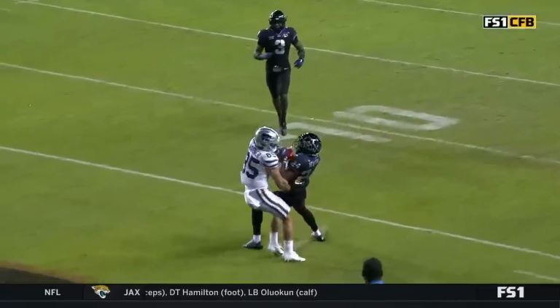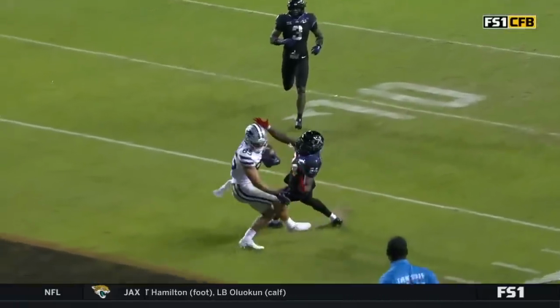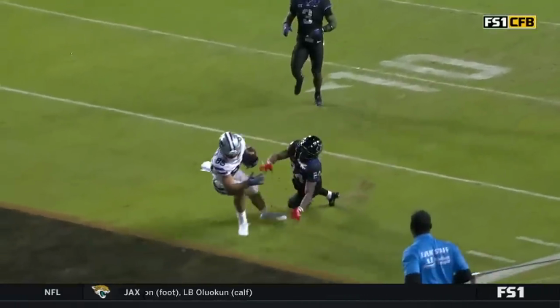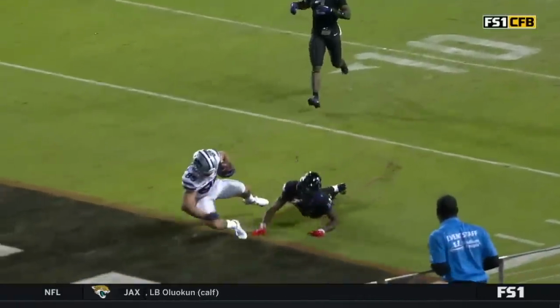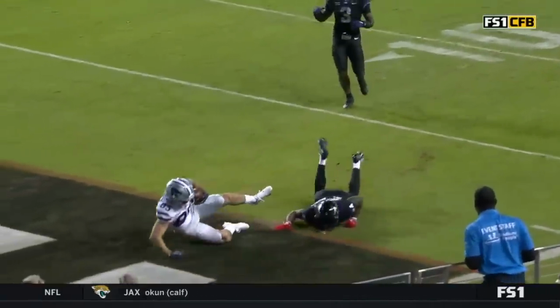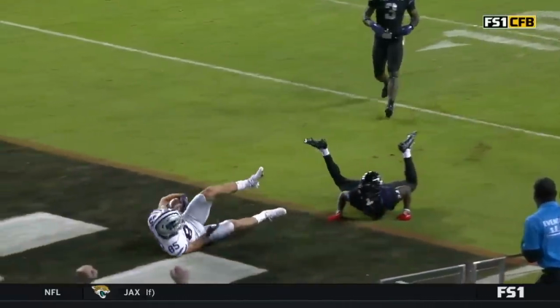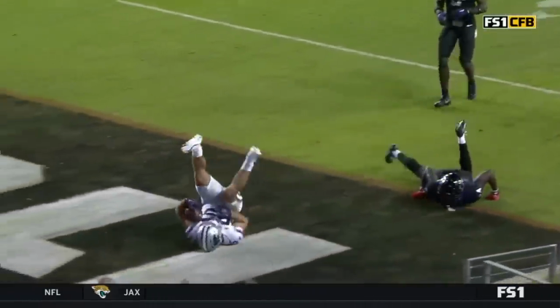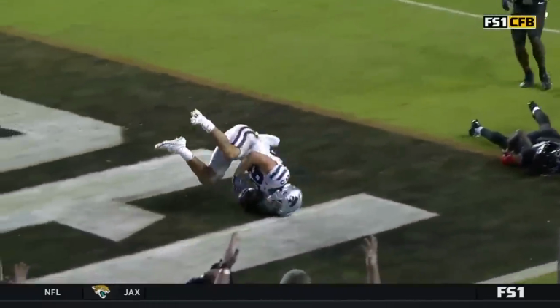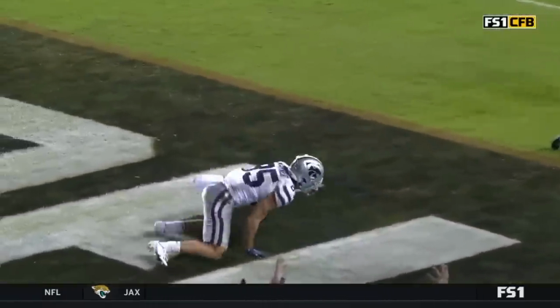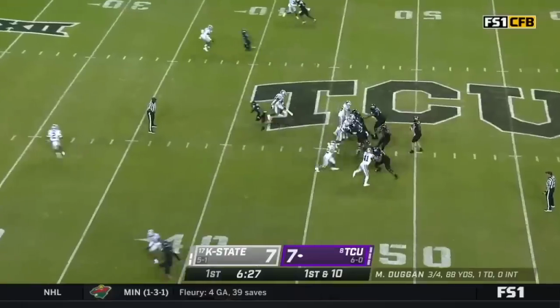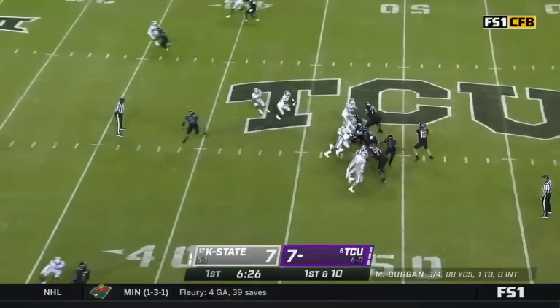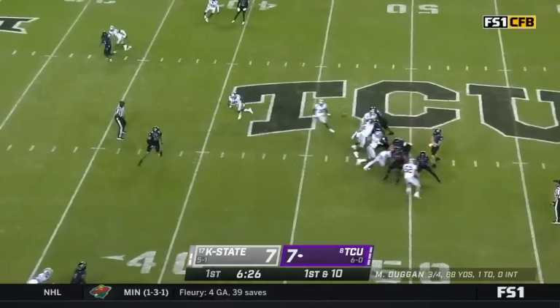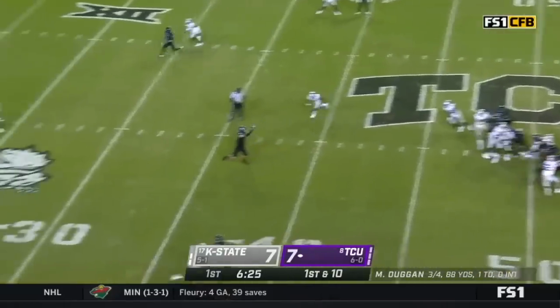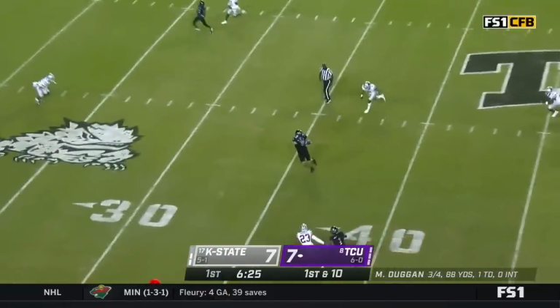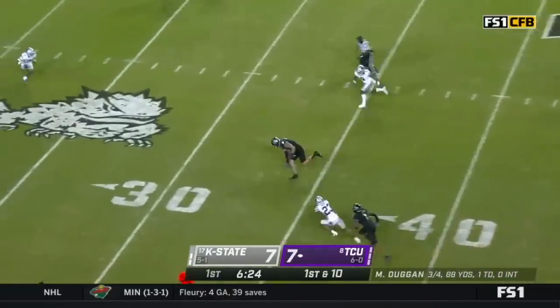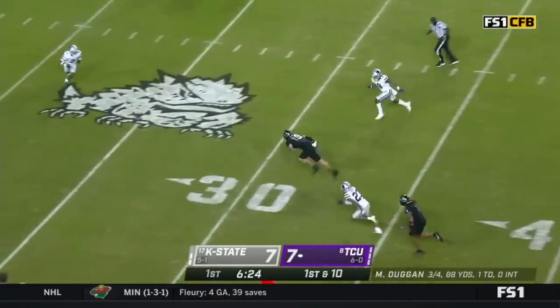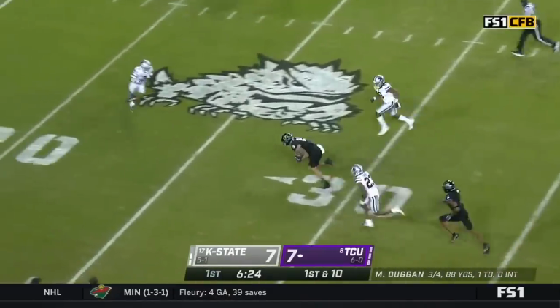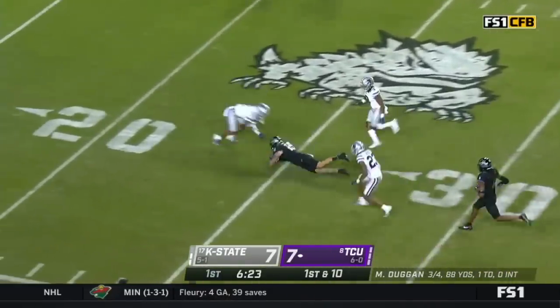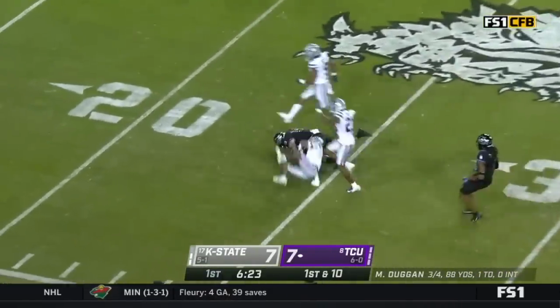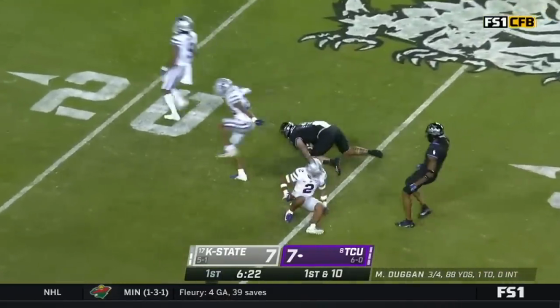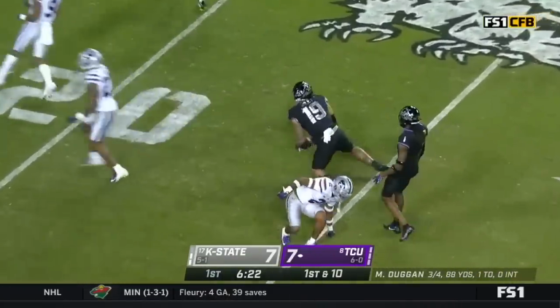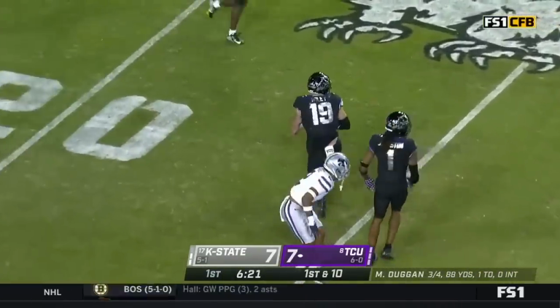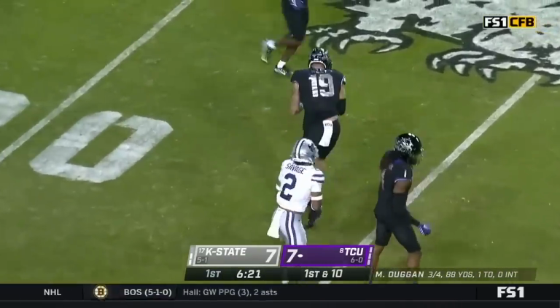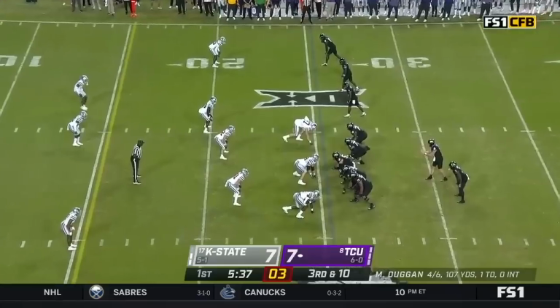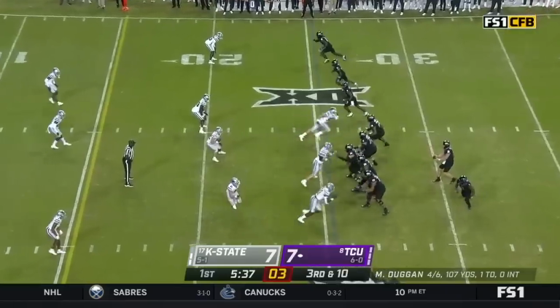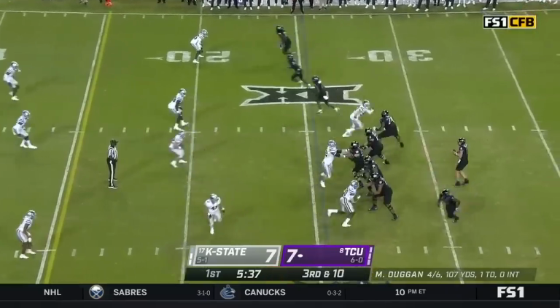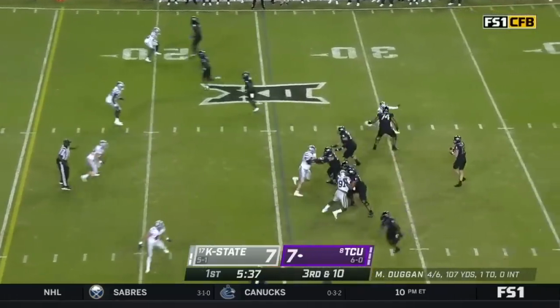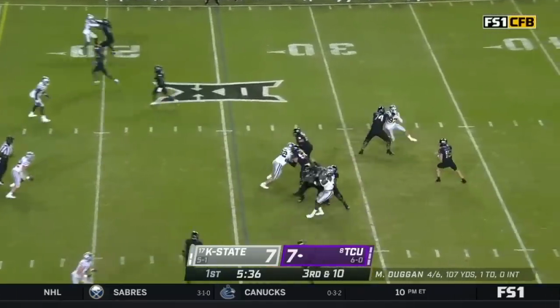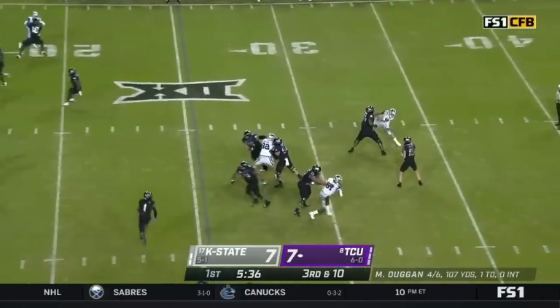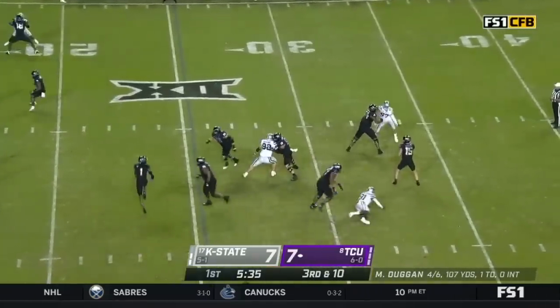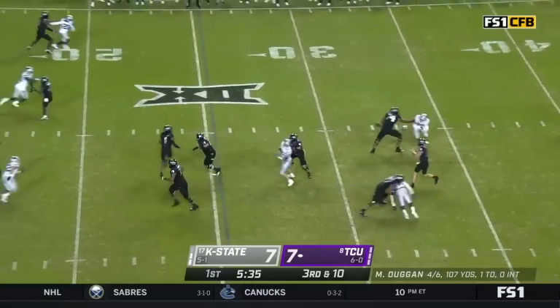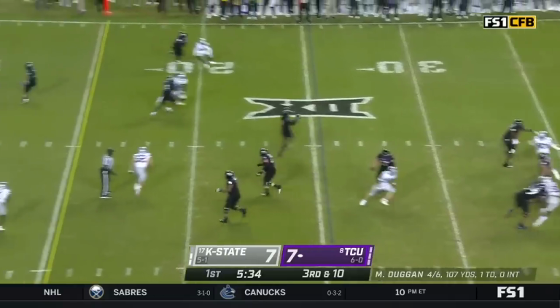Josh Newton is one of the best corners they've got. The best cover guy on the field for them. Duggan on. Duggan's right over the middle. Jared Wiley. TCU four for four on third downs. Here's Duggan again.